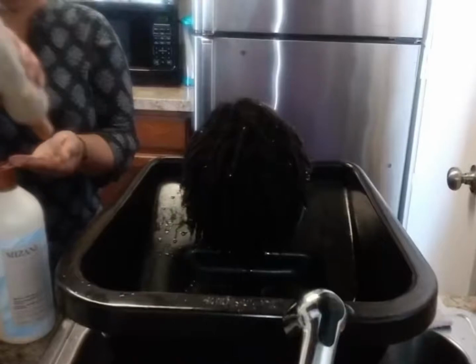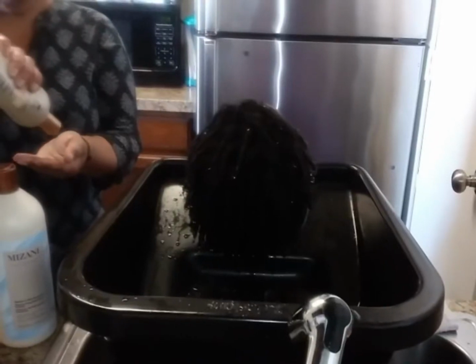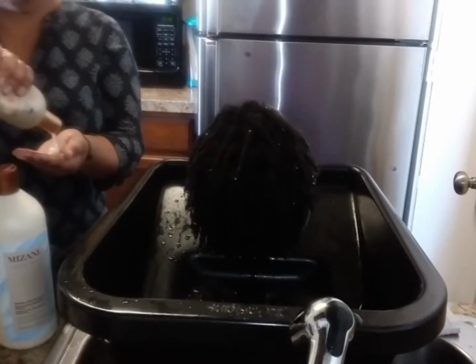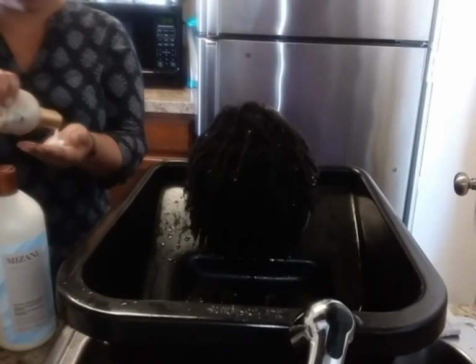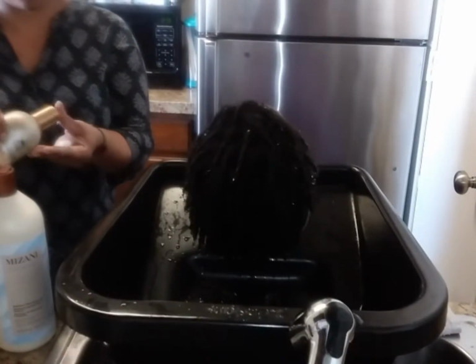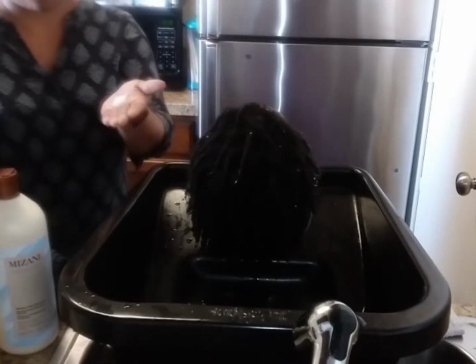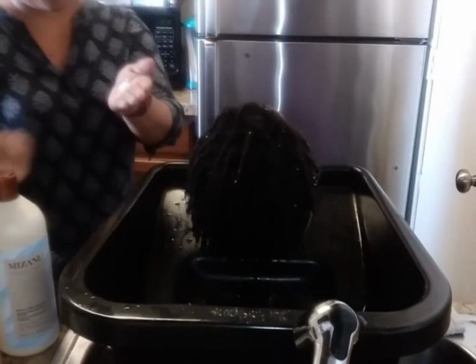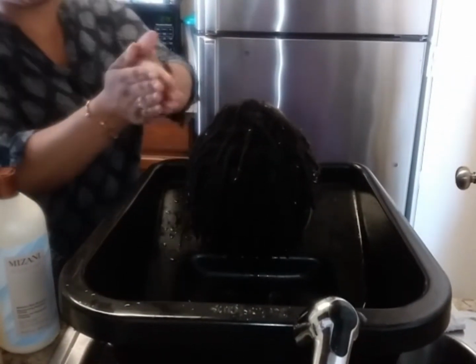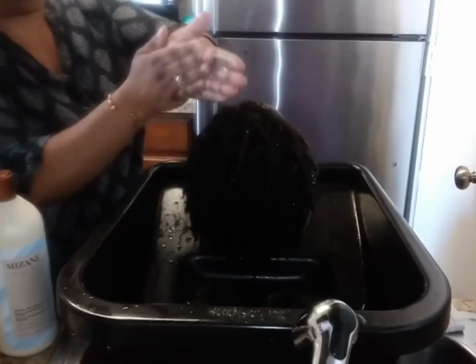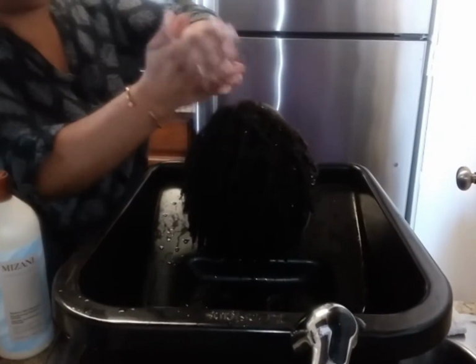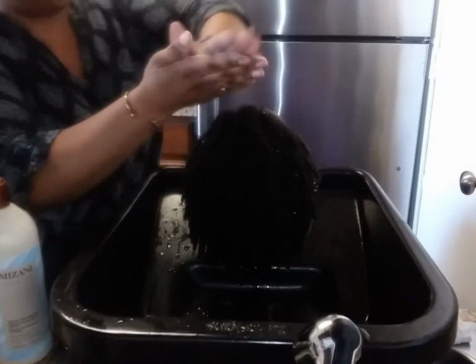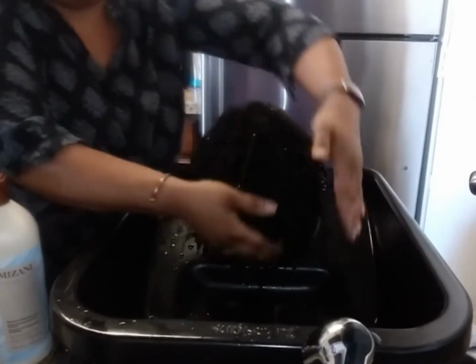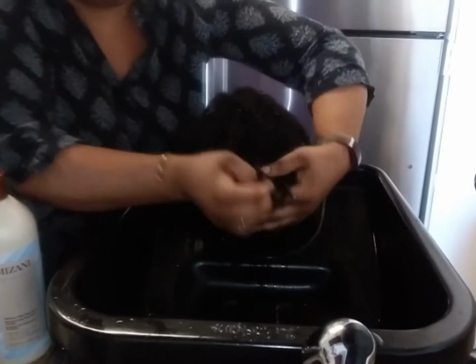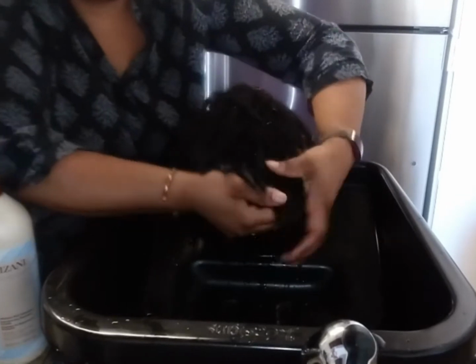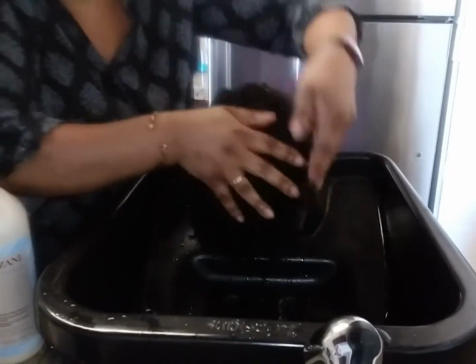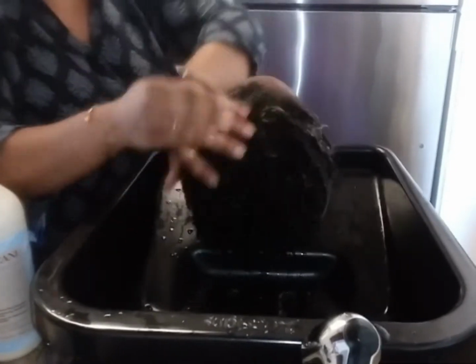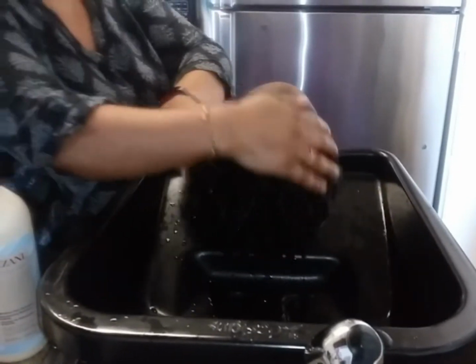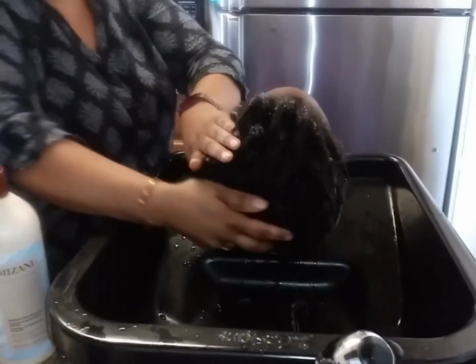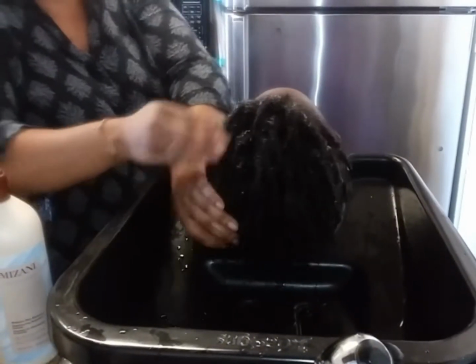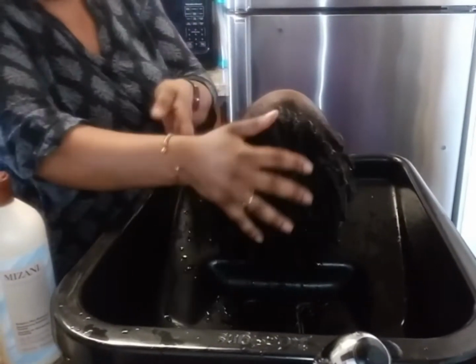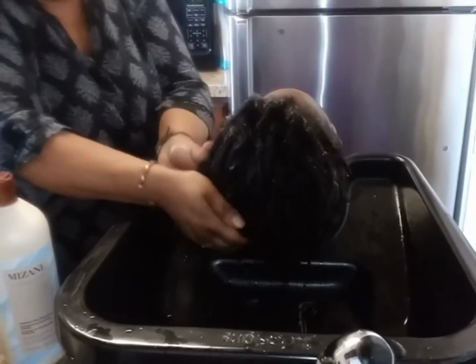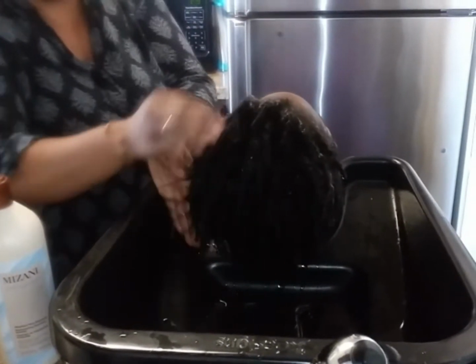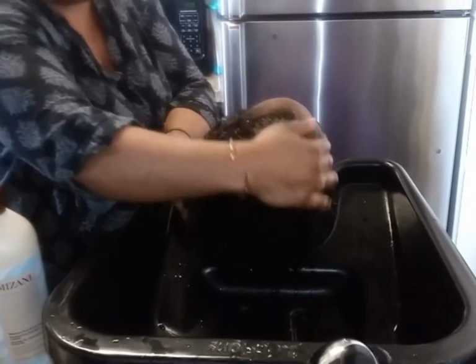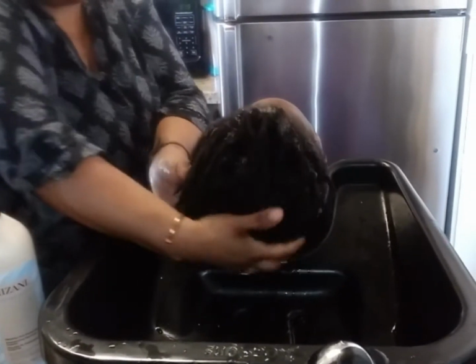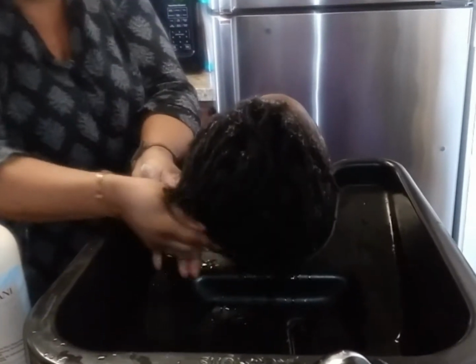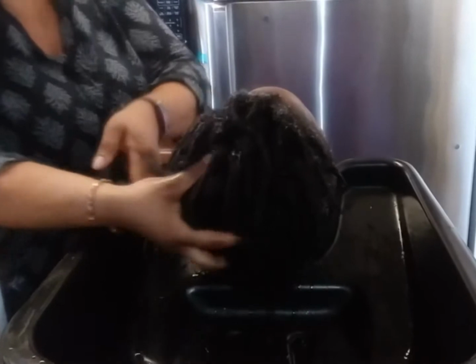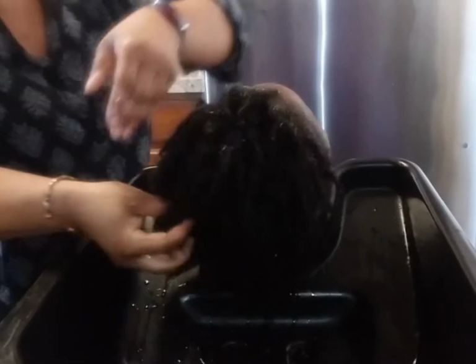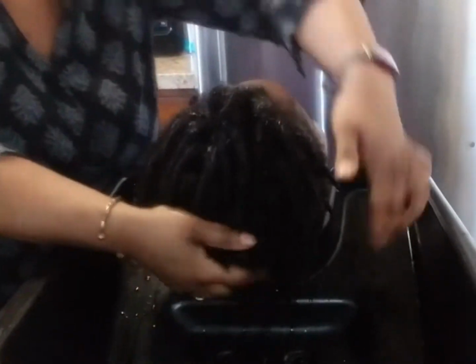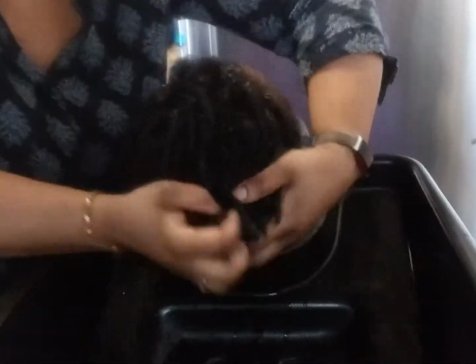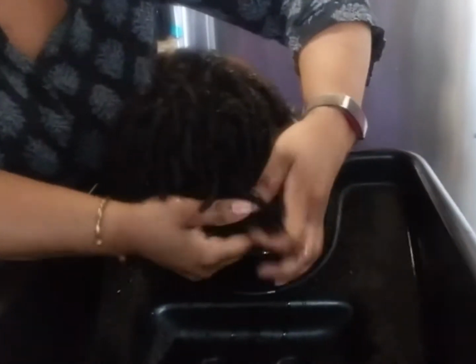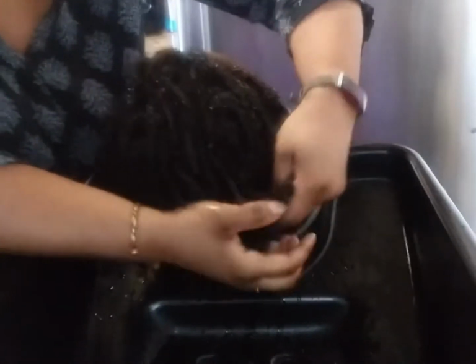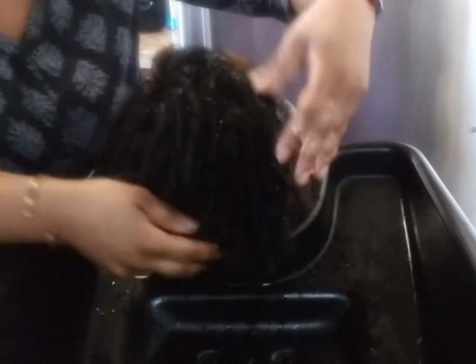Yes, I do condition locs. I'm going to add a little bit of that humecto through the hair itself. This is helping to make sure that you have well moisturized hair and a nice natural shine.